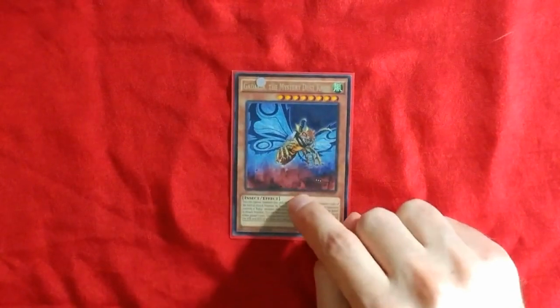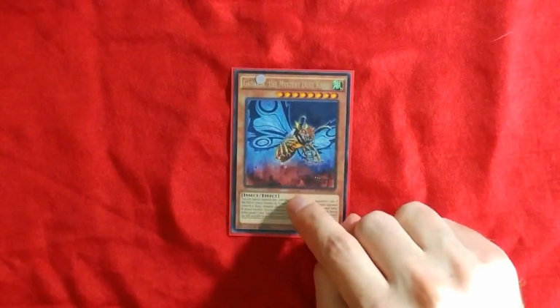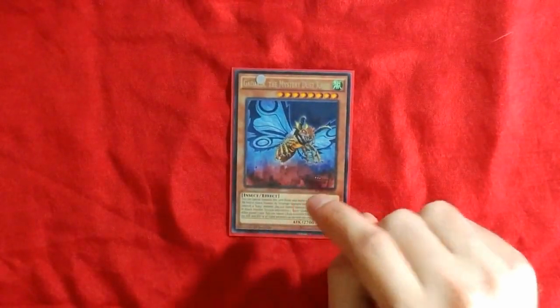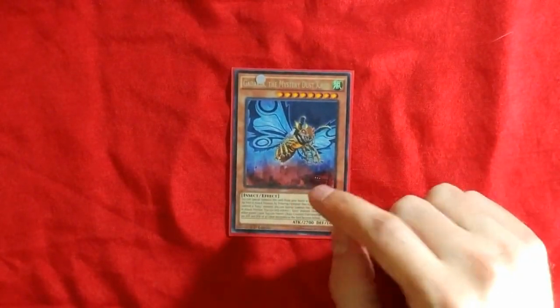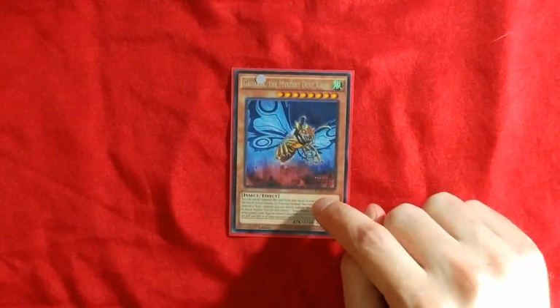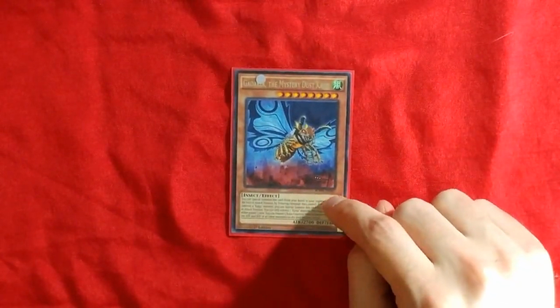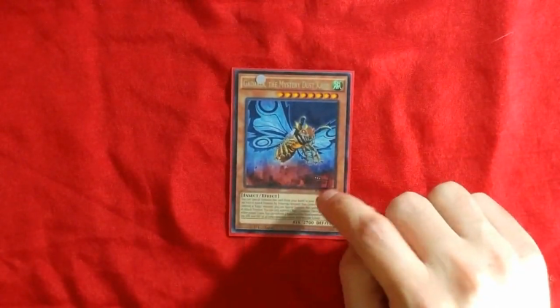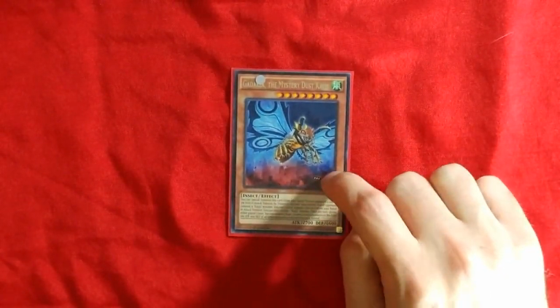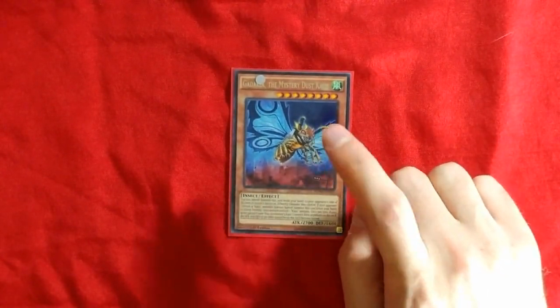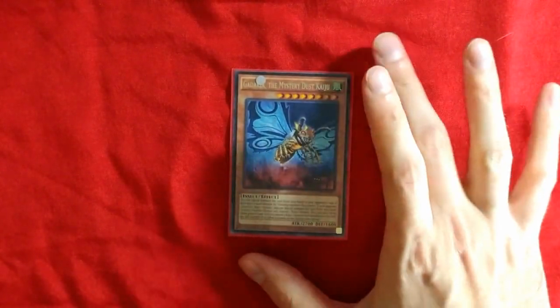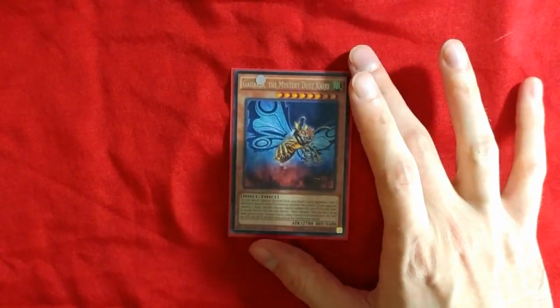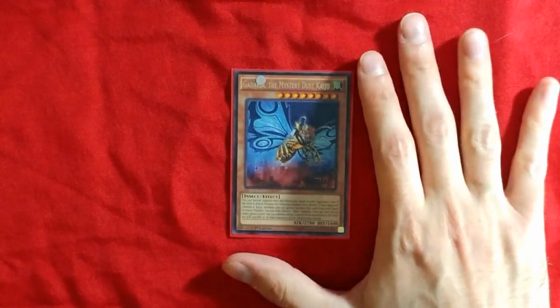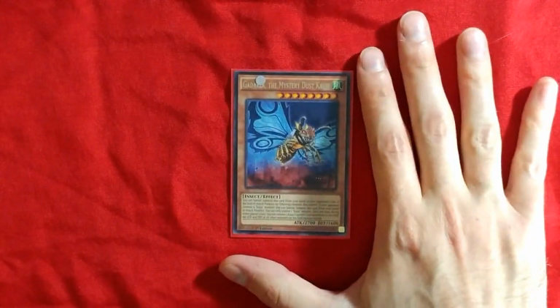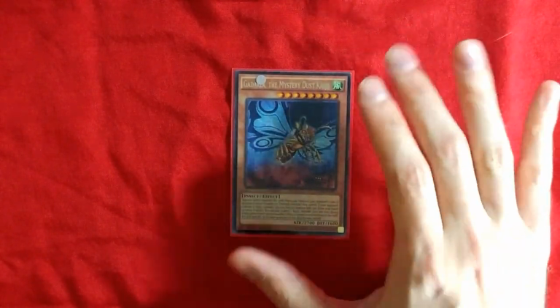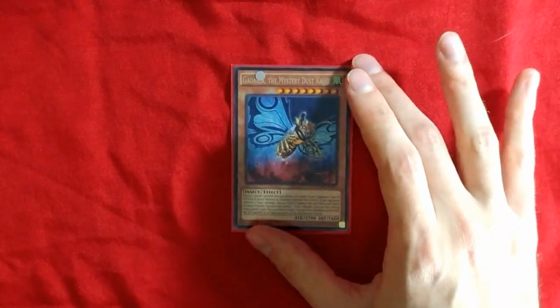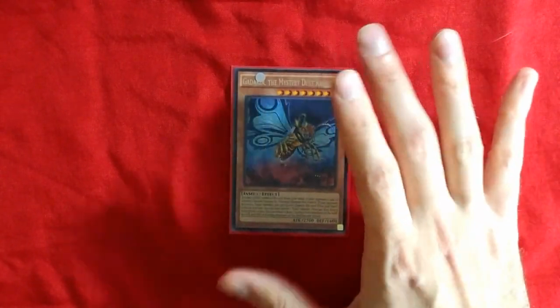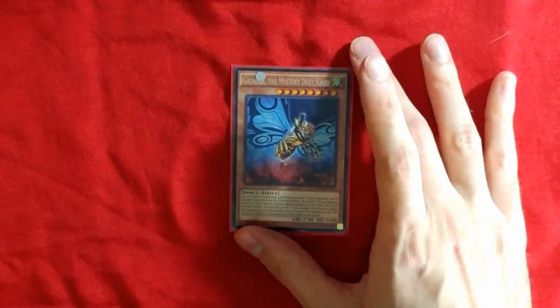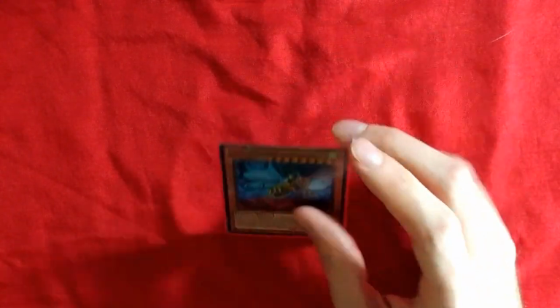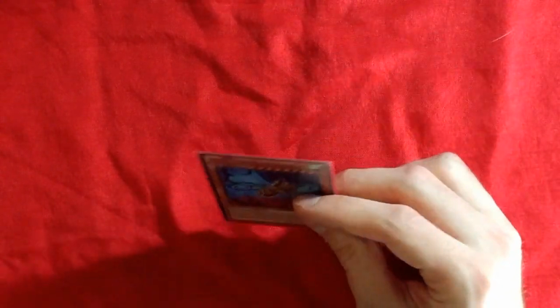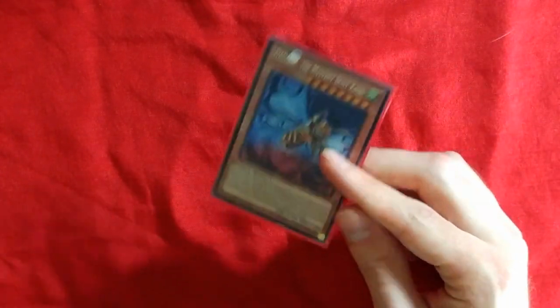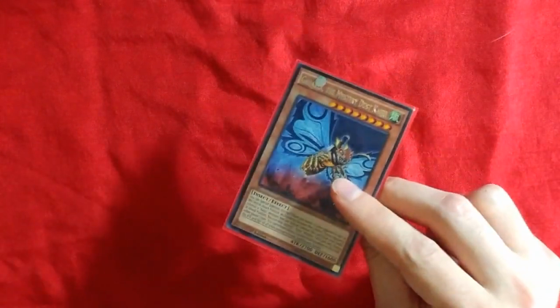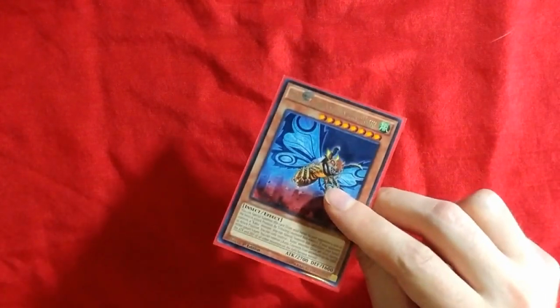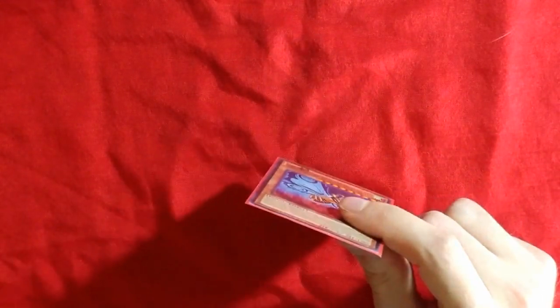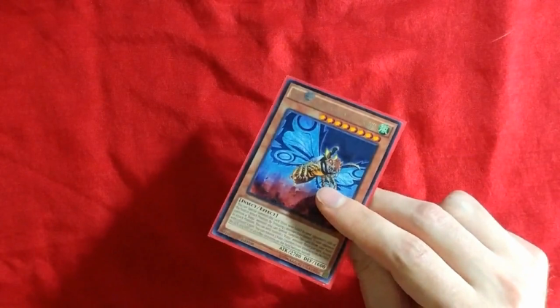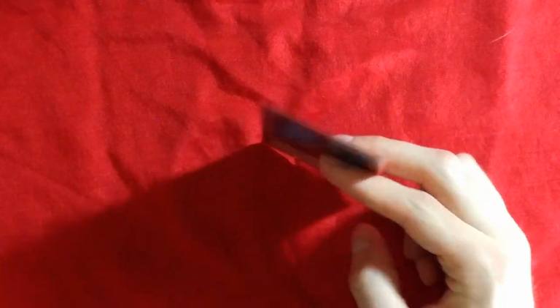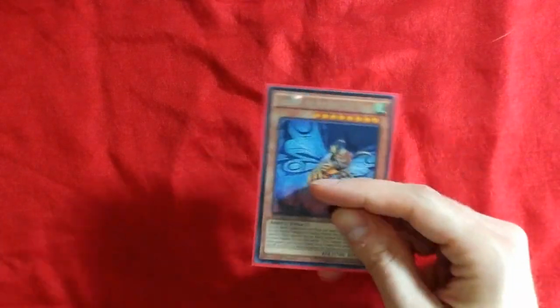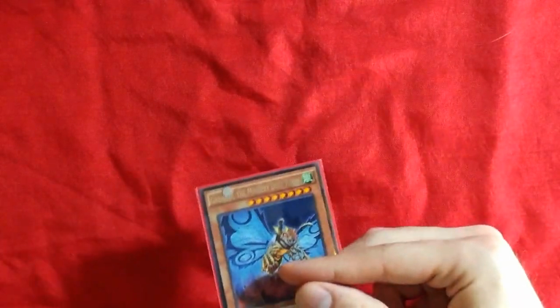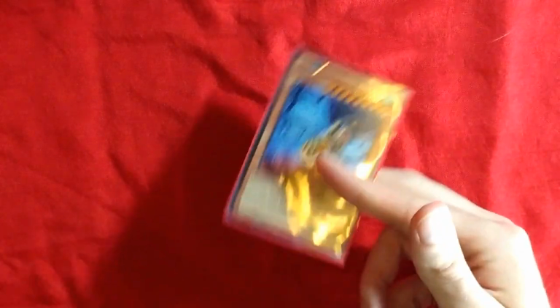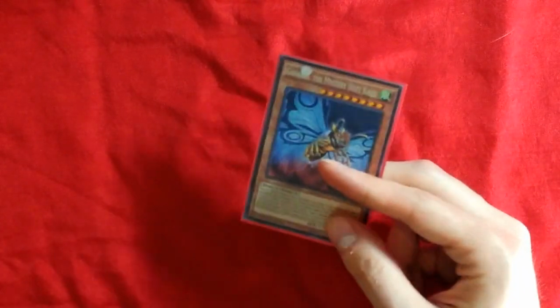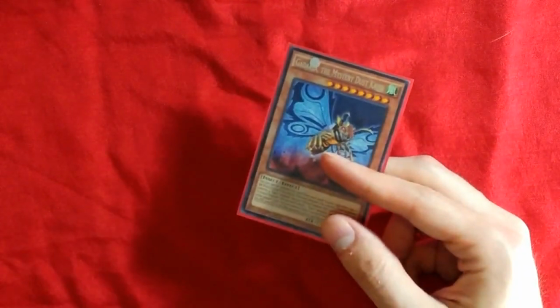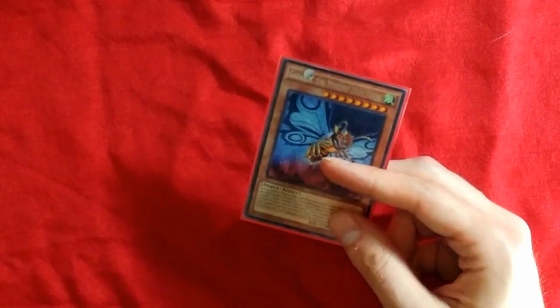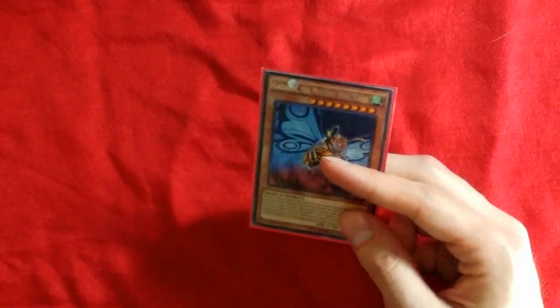1 Ghadala the Mystery Dust Kaiju. Really good against Cosmos — I main deck 1. Any more is kind of a waste of space. You really do not want to give this to your opponent either, because it'll really screw up your strategies. But I like having it at 1 just so I don't get caught with my pants down.